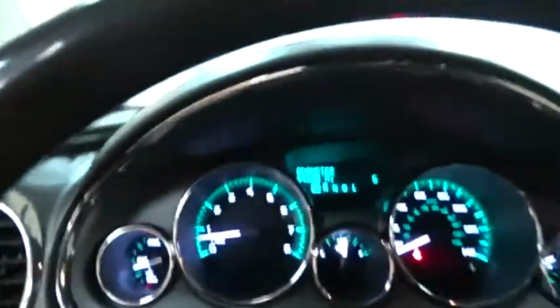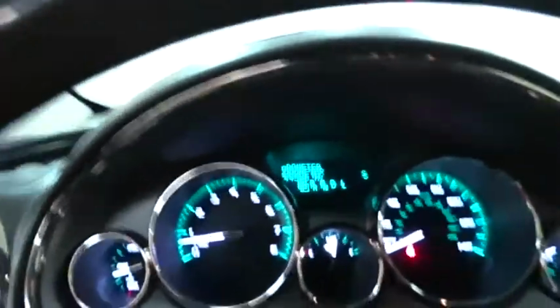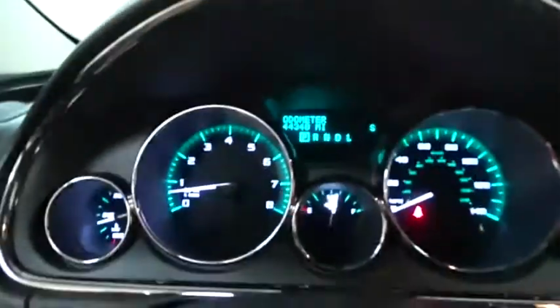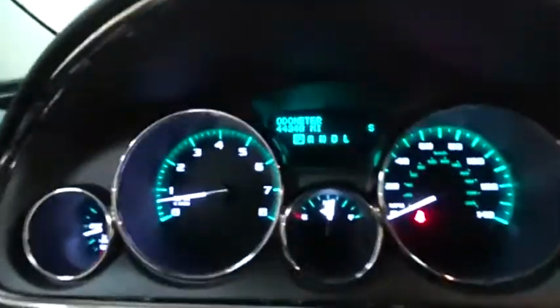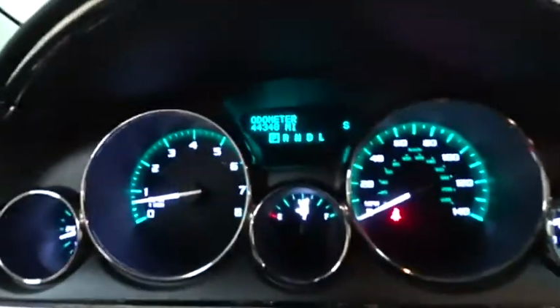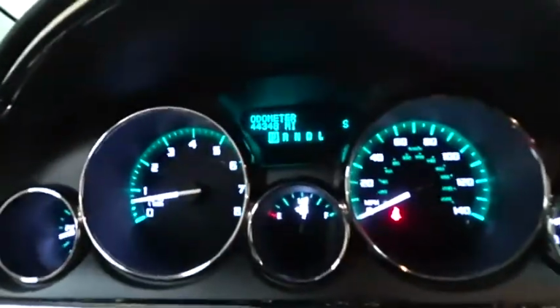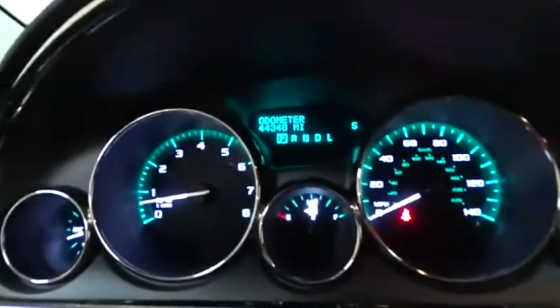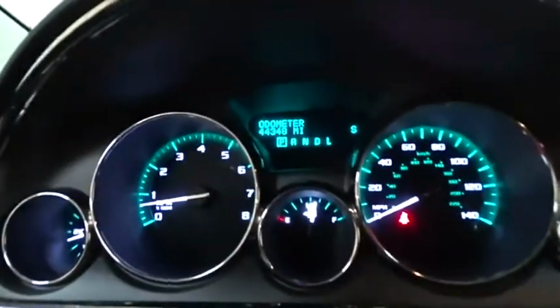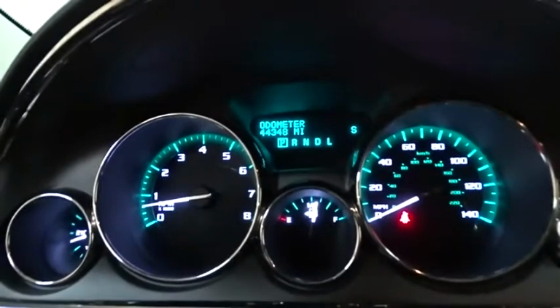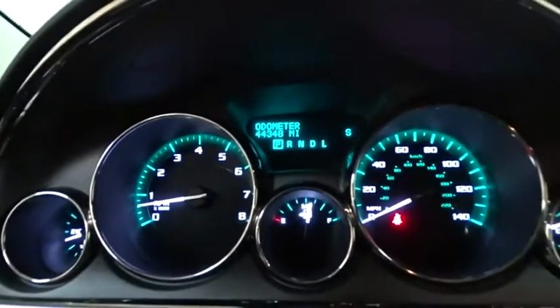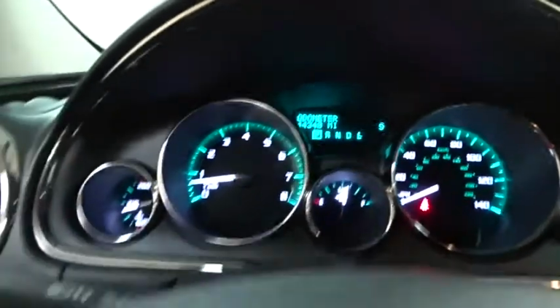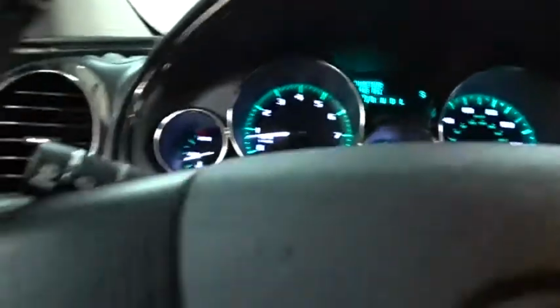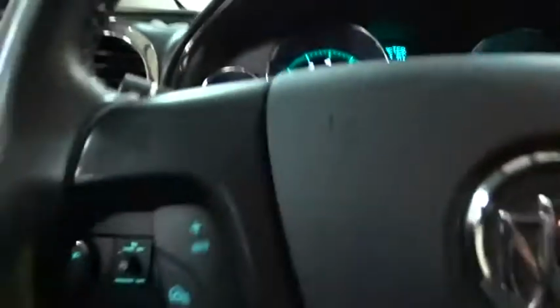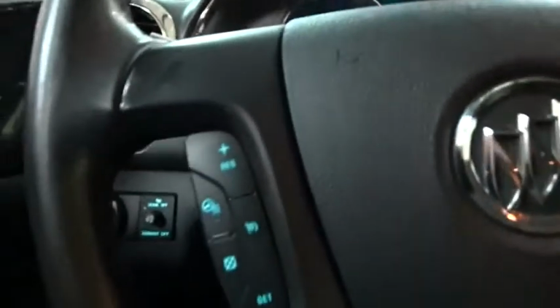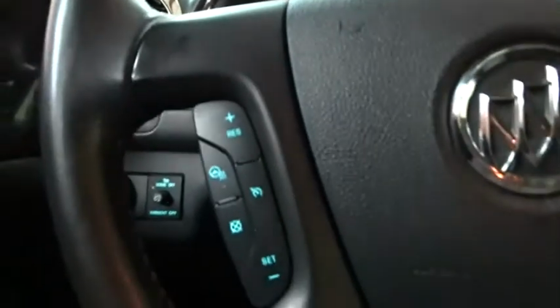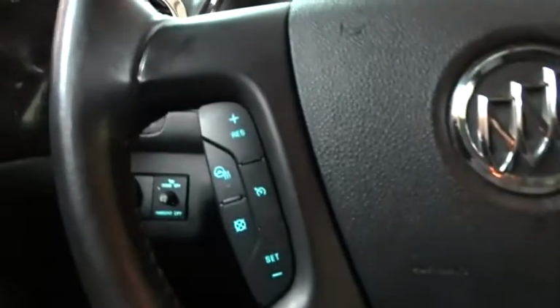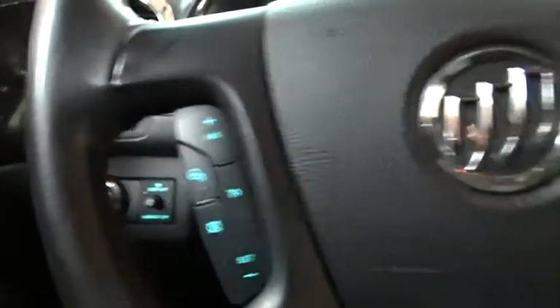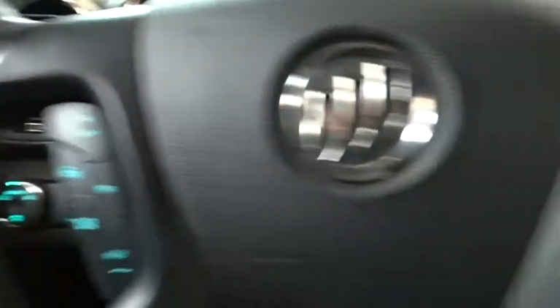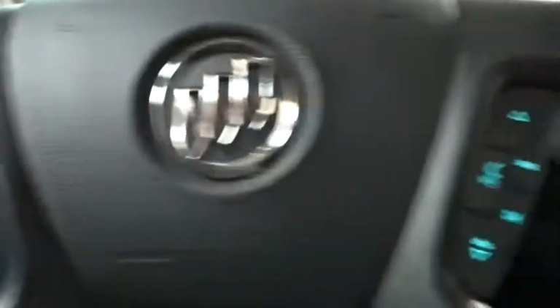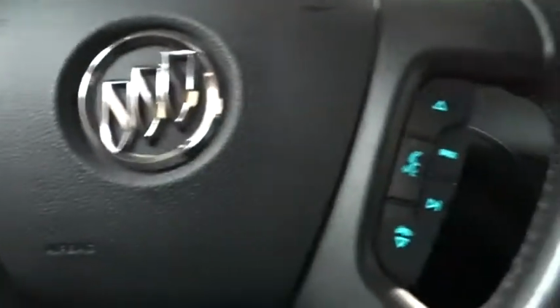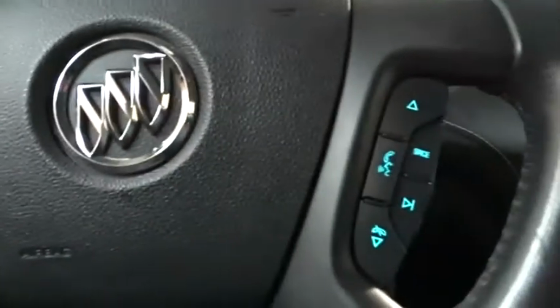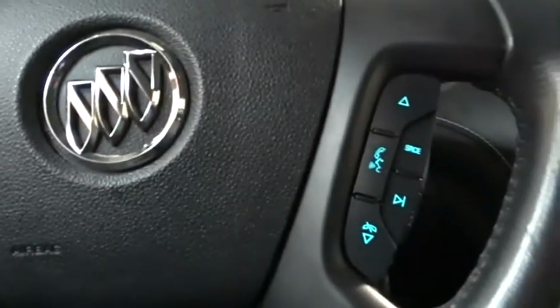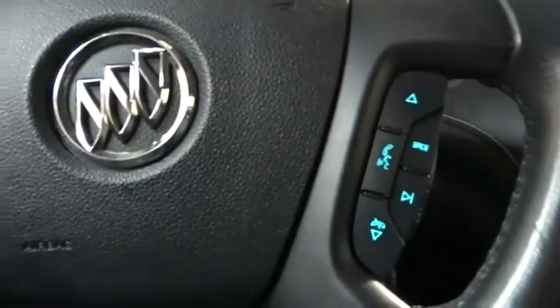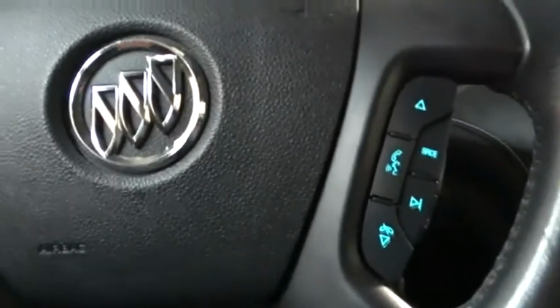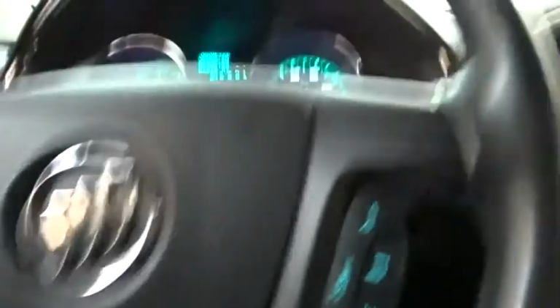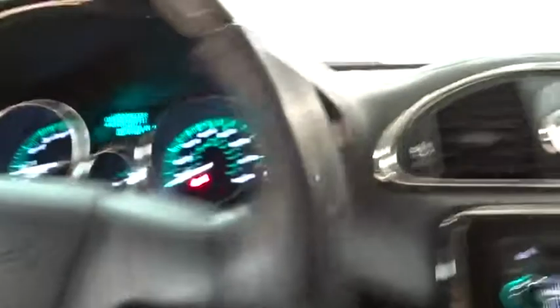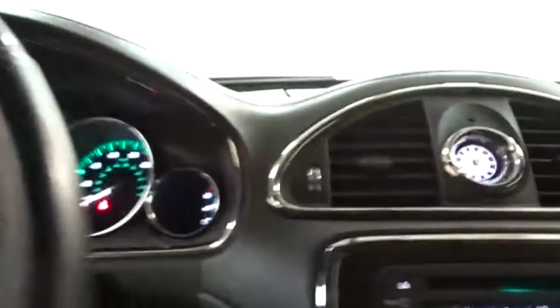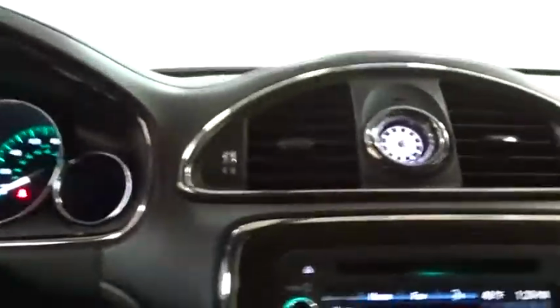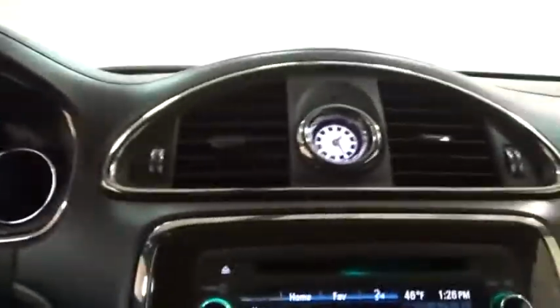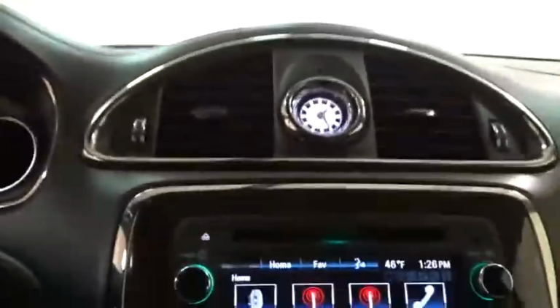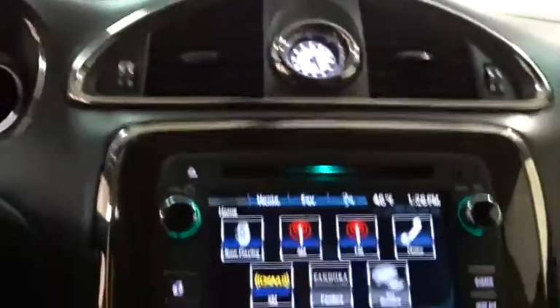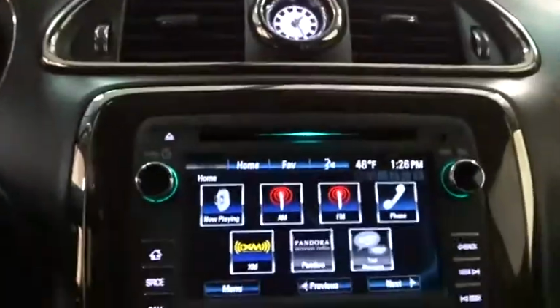Leather-wrapped steering wheel, adjustable steering wheel, power steering, auto-dimming rearview mirror, aluminum wheels, cruise control, floor mats, four-wheel disc brakes.